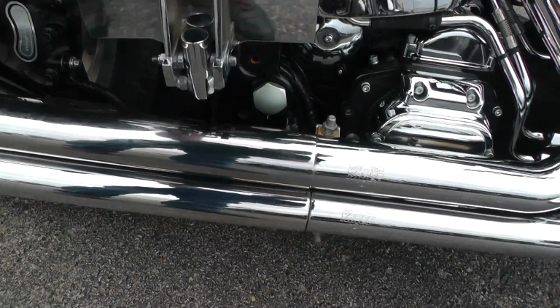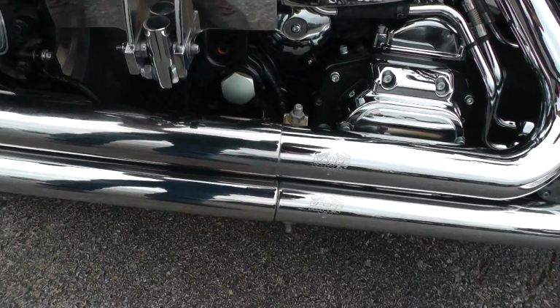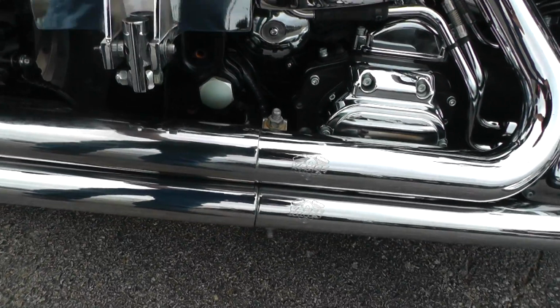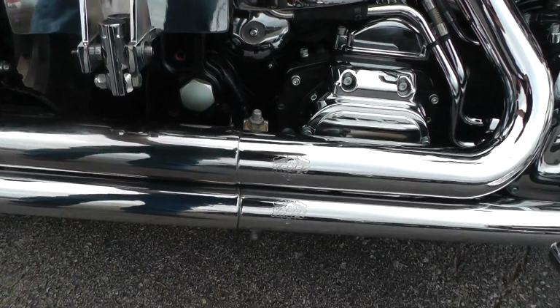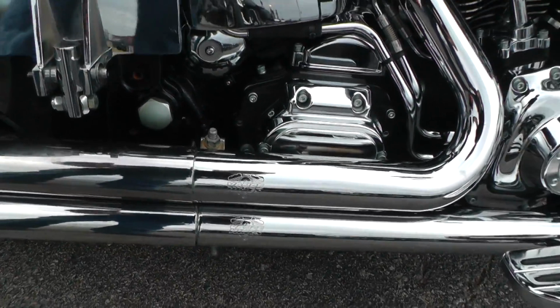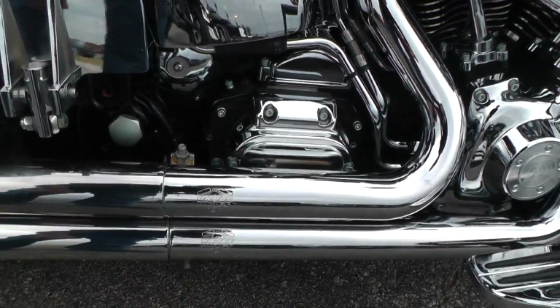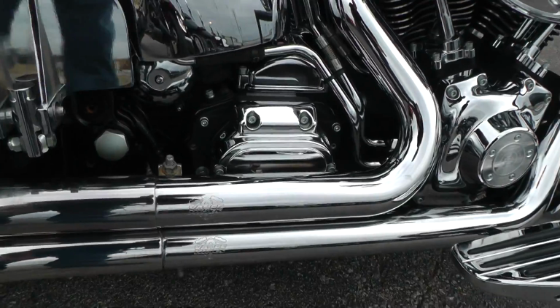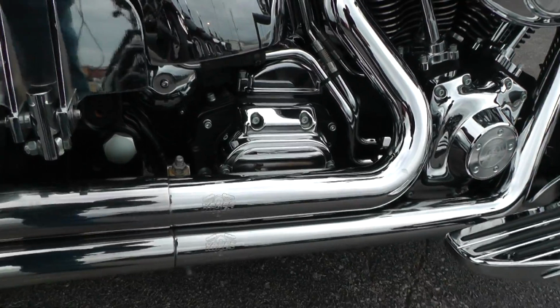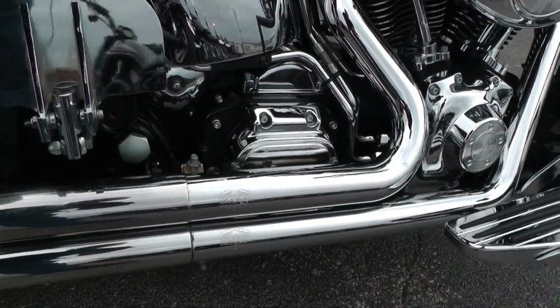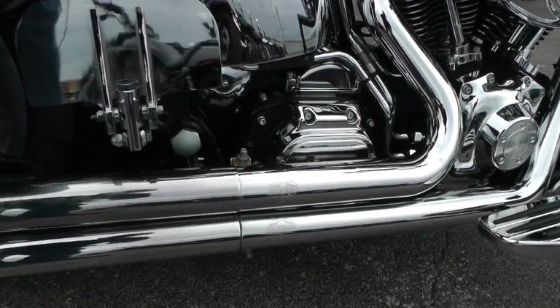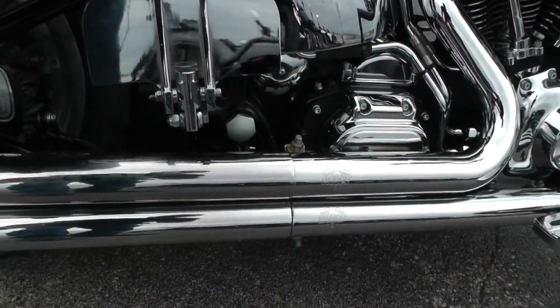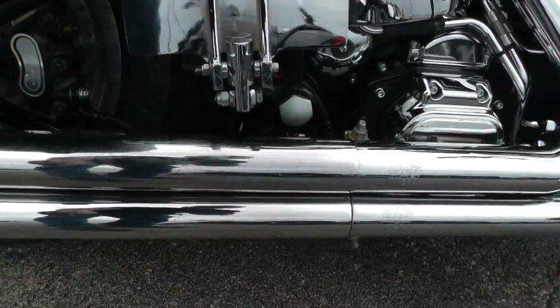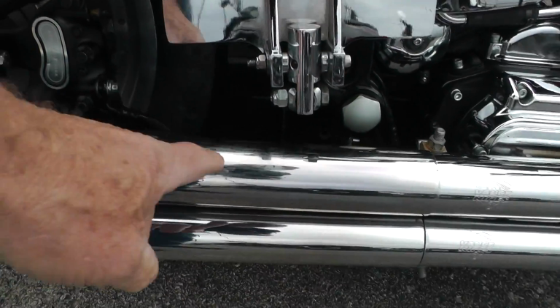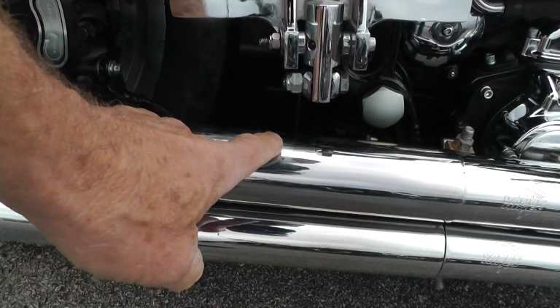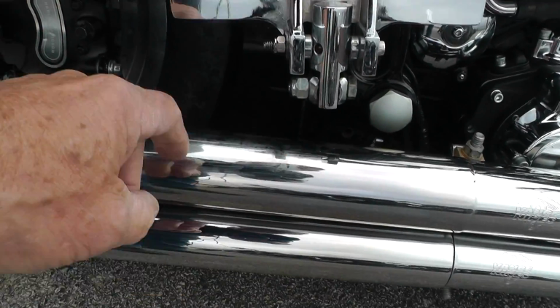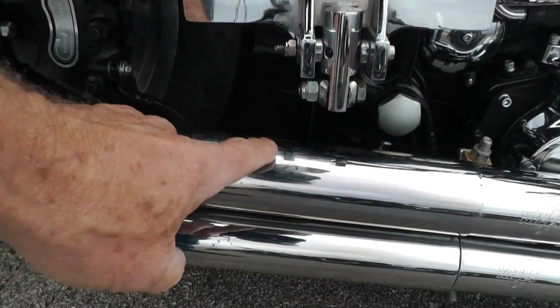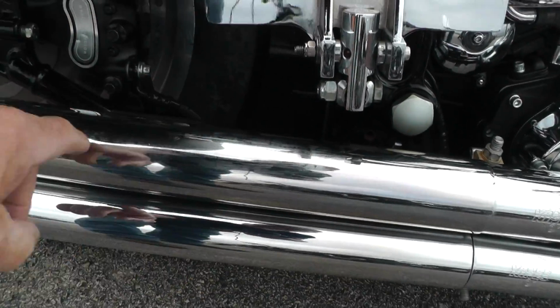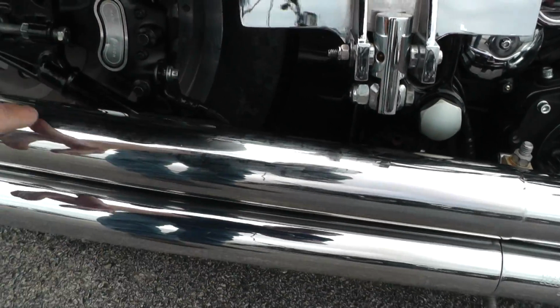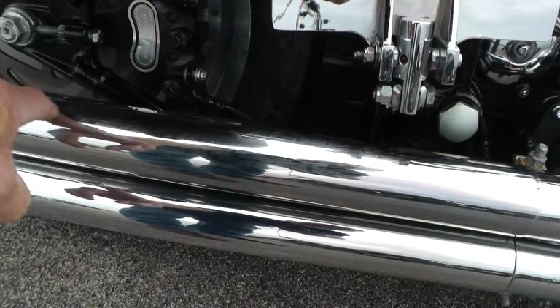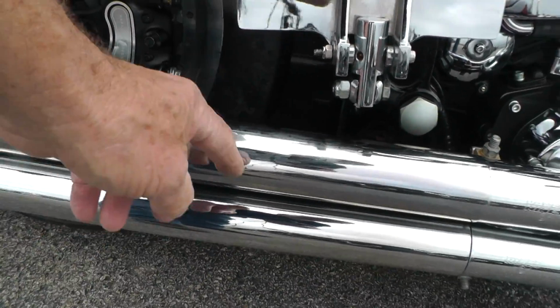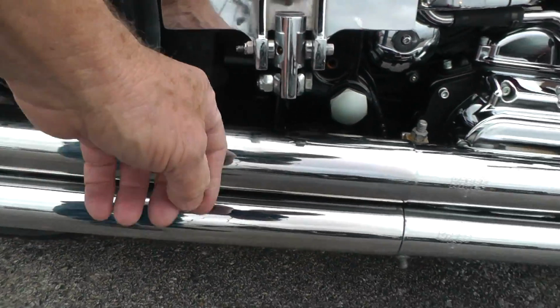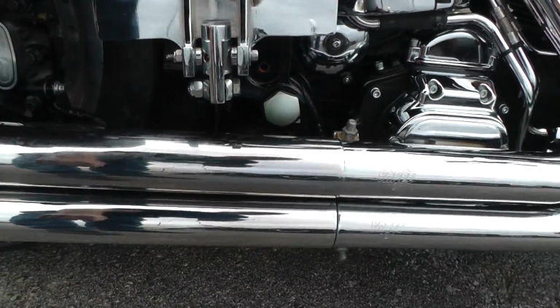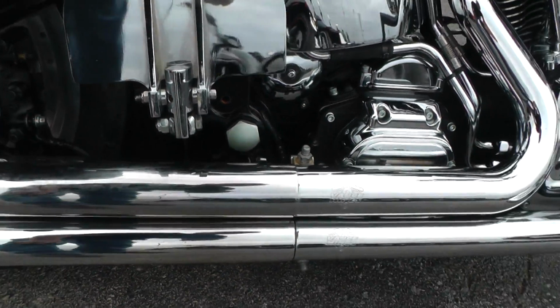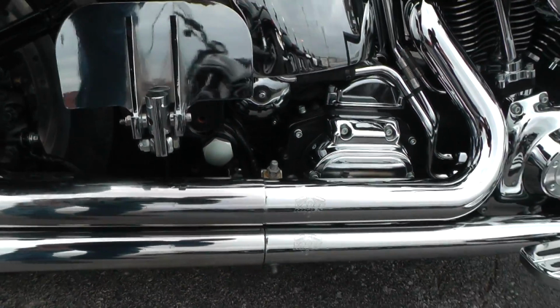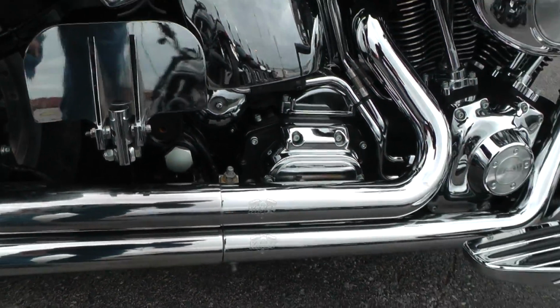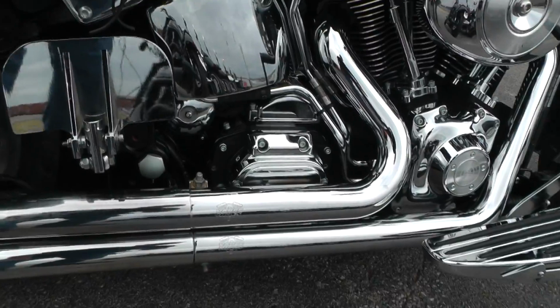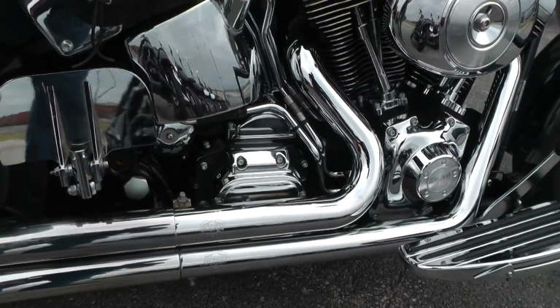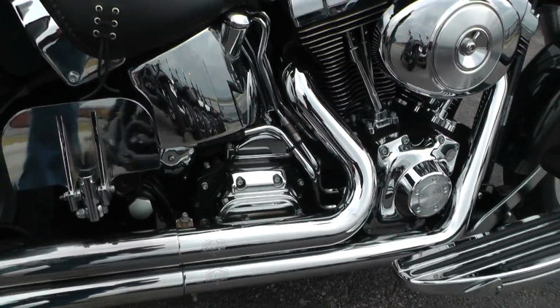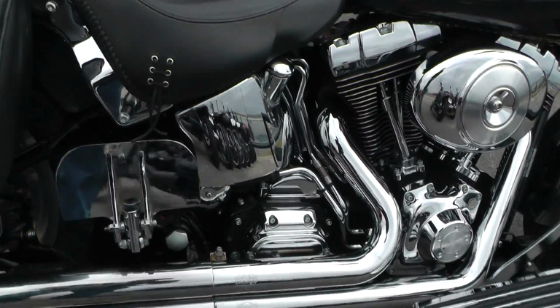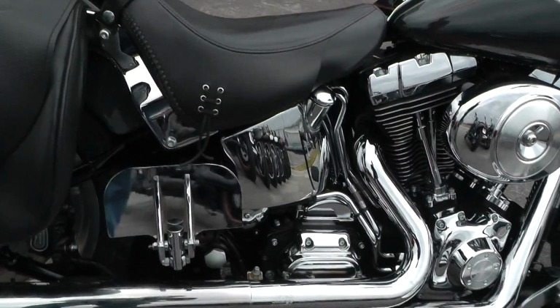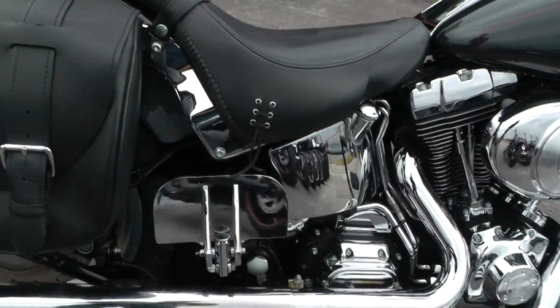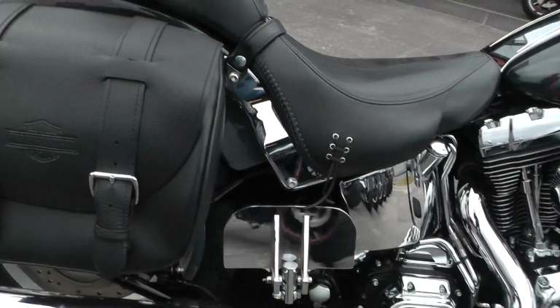Vance & Hines straight shot exhaust. You can see a few little scuffs on the exhaust but they're not hurt. Sounds real good.